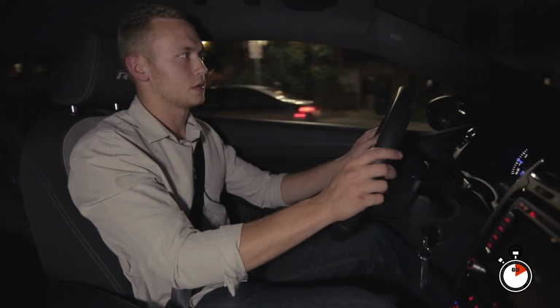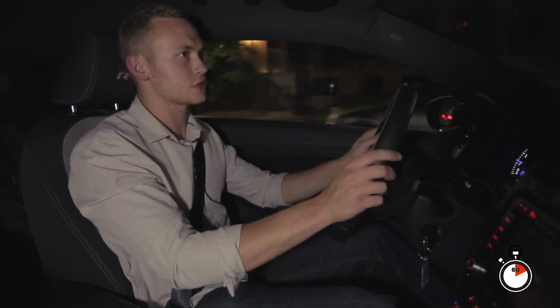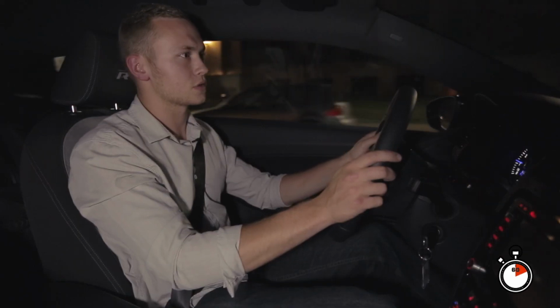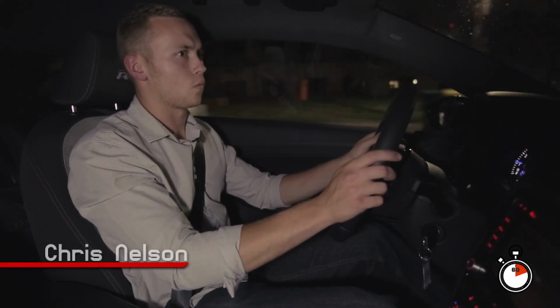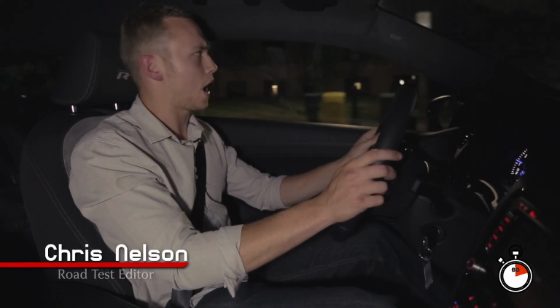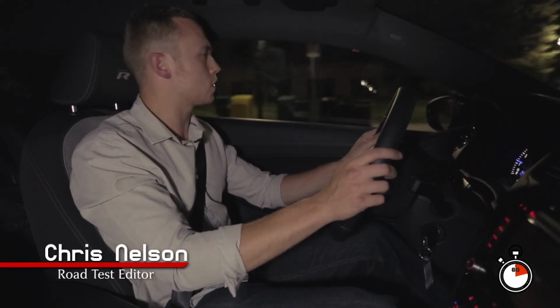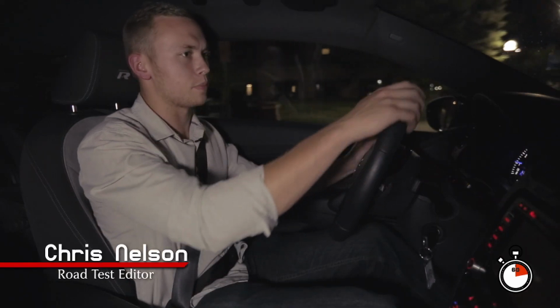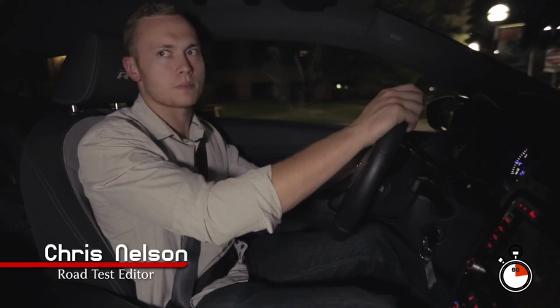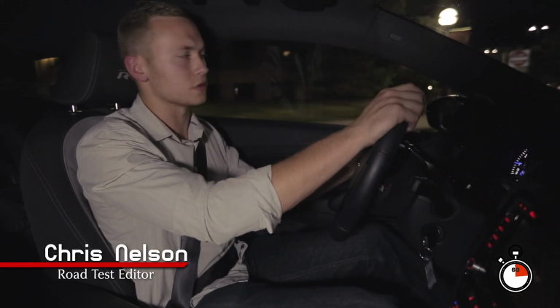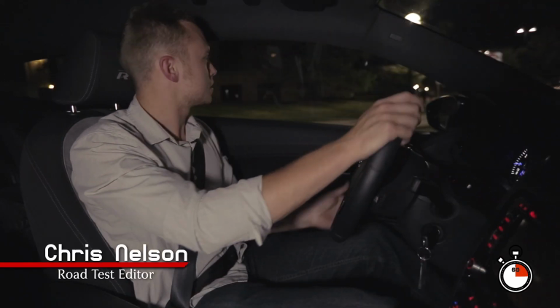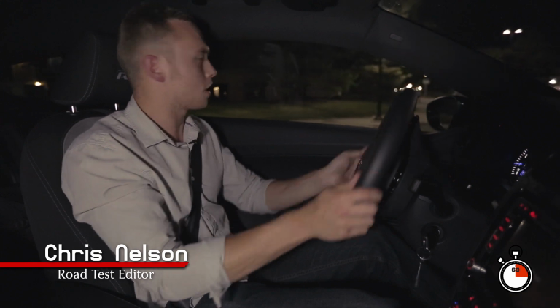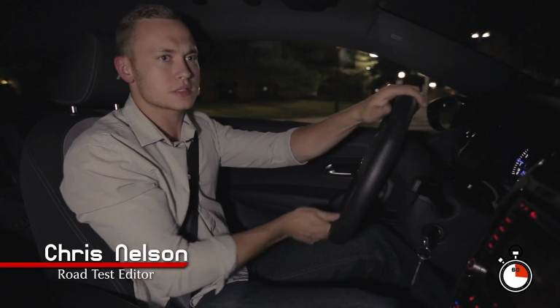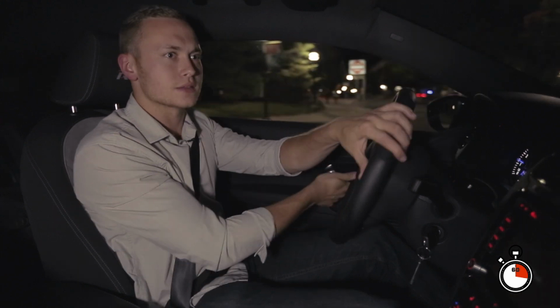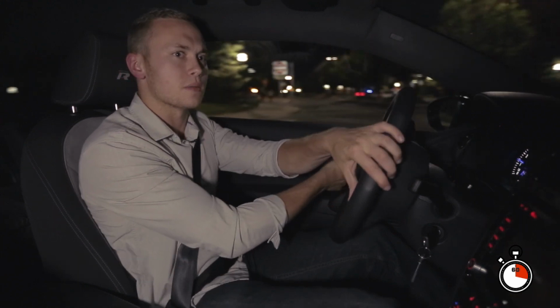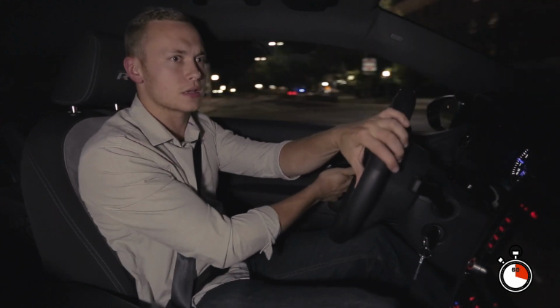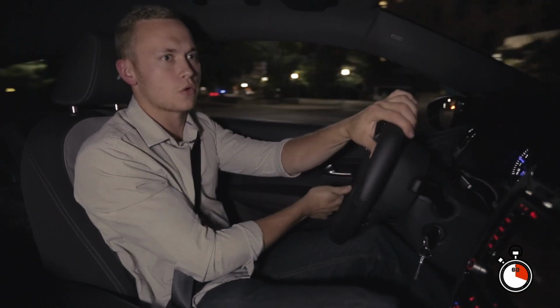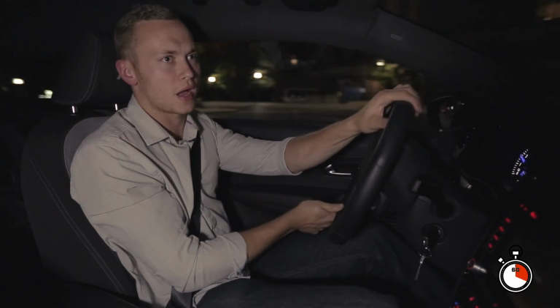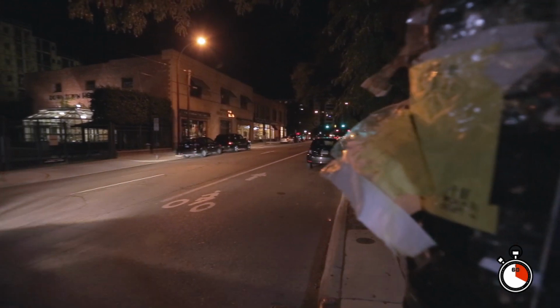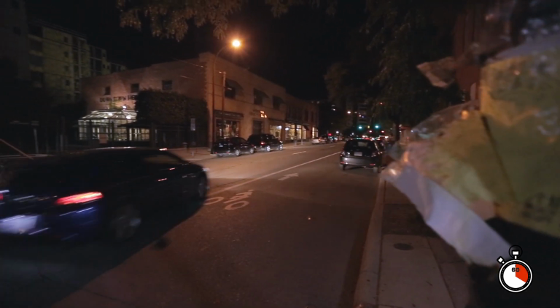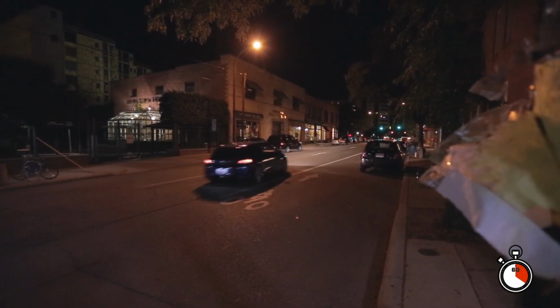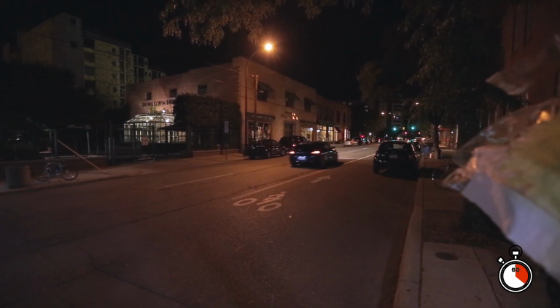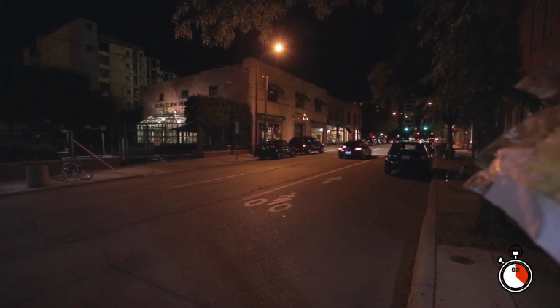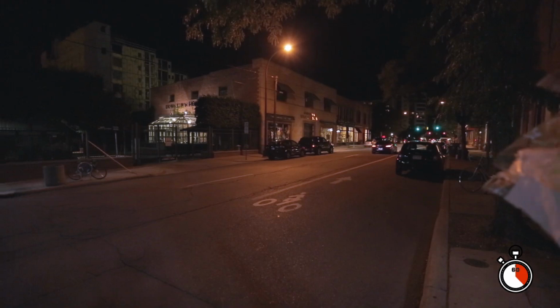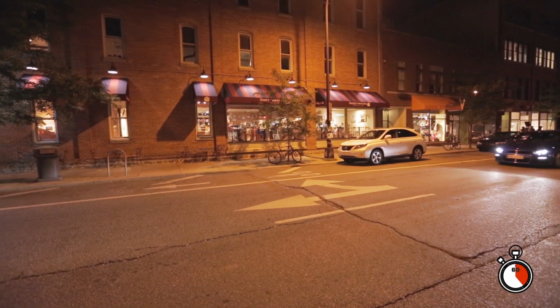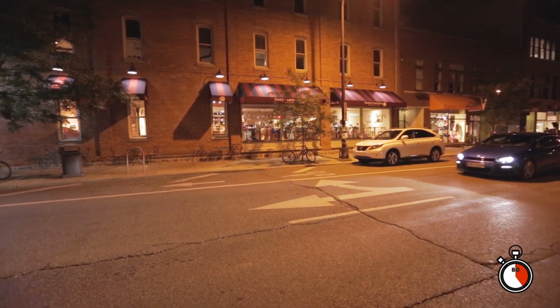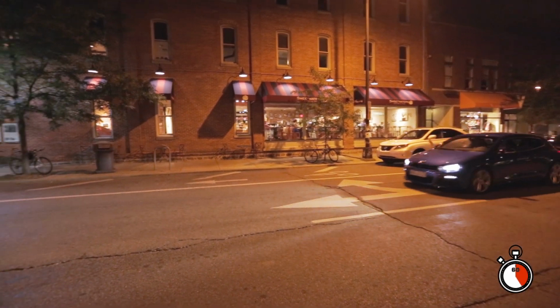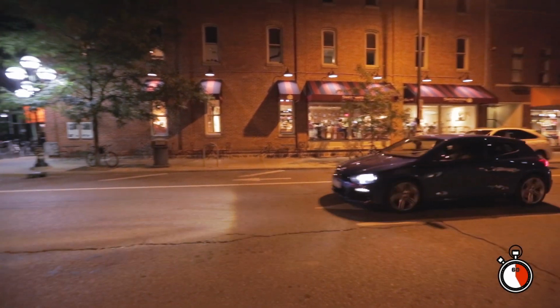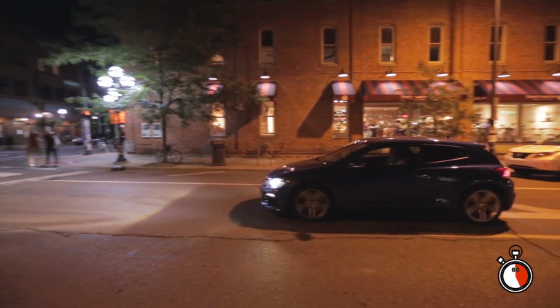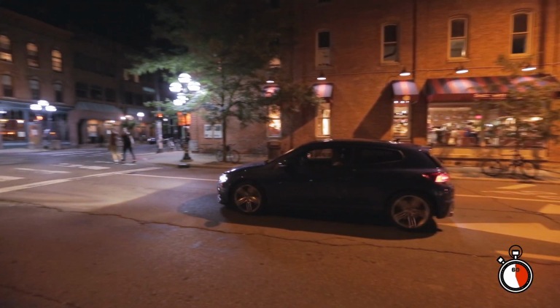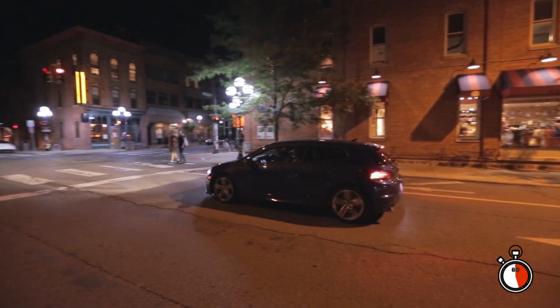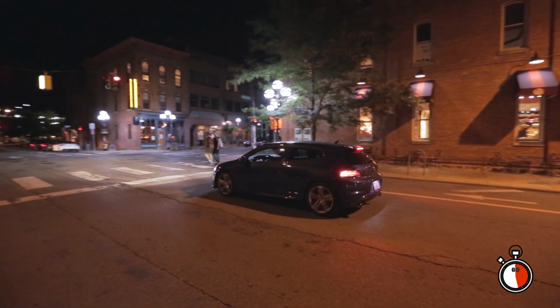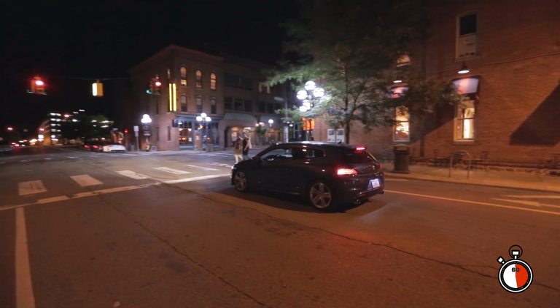But ask yourselves, why would Volkswagen bend over backwards to ship a car across the Atlantic when Americans won't even buy hatches as is? Don't get me wrong, I want the Scirocco here too, especially this variant, the Scirocco R.